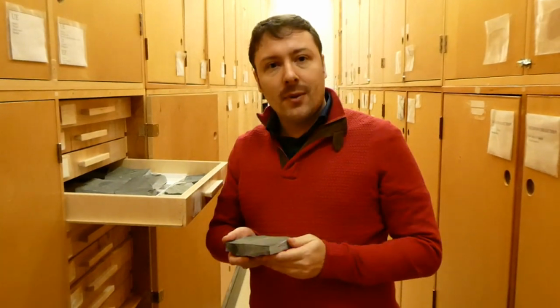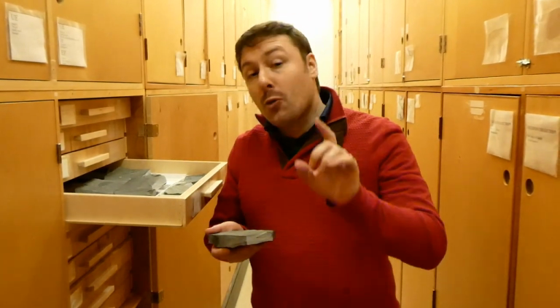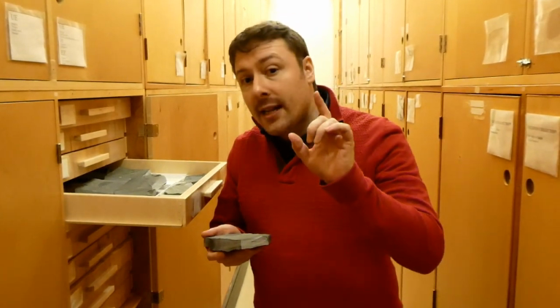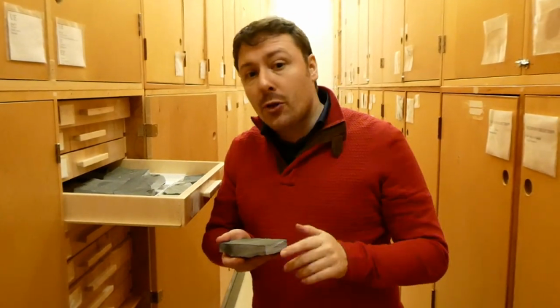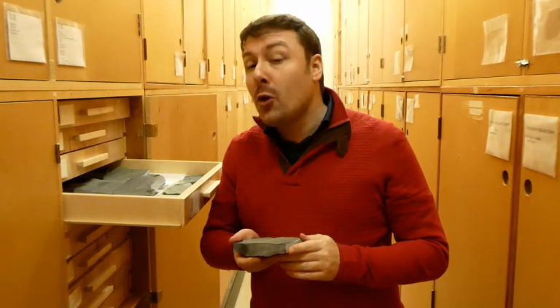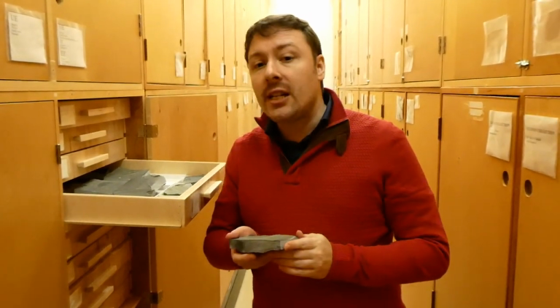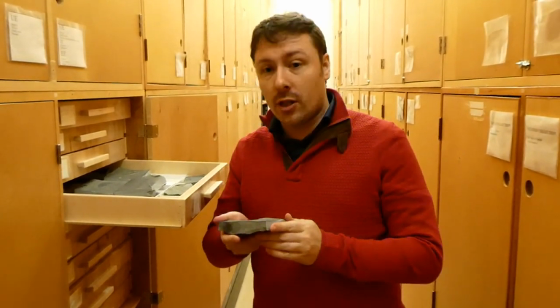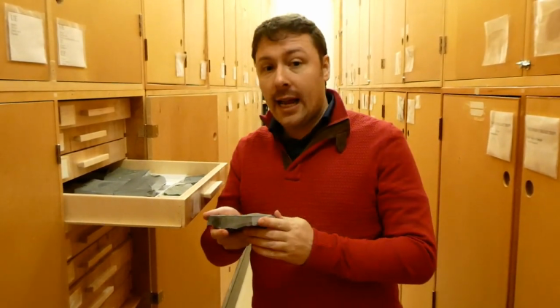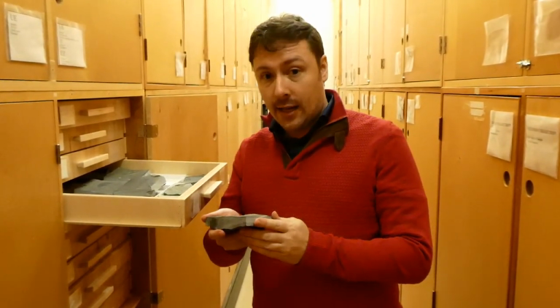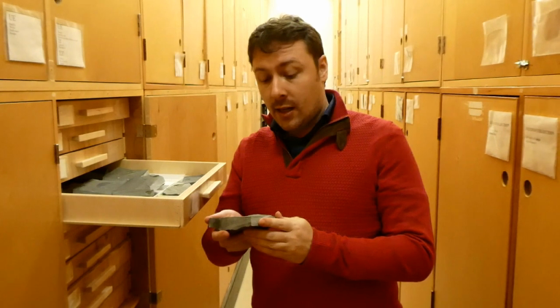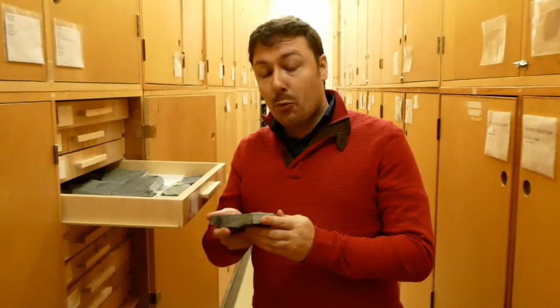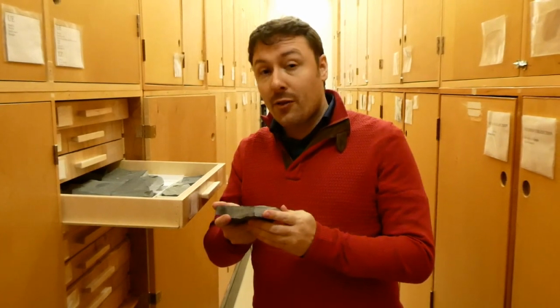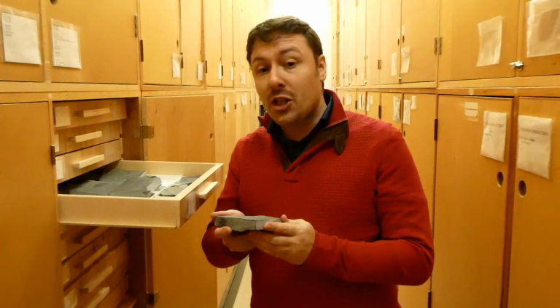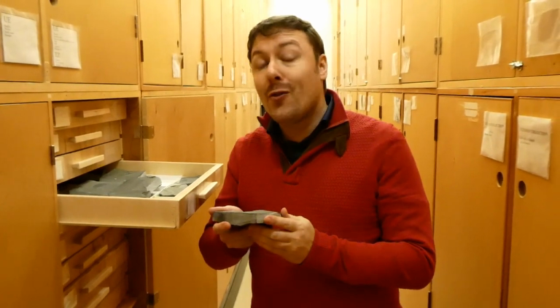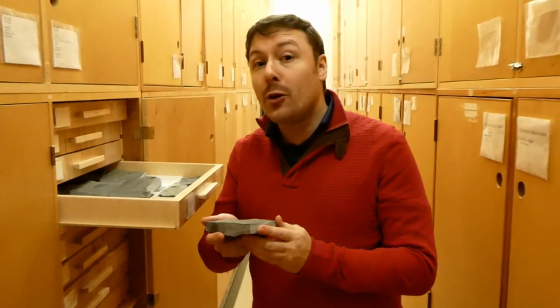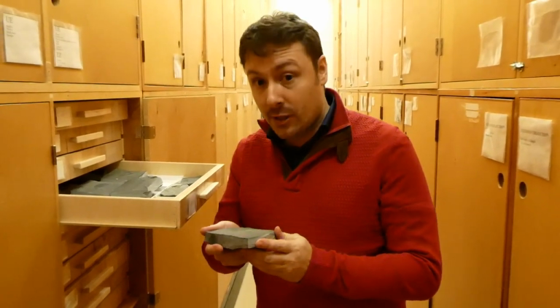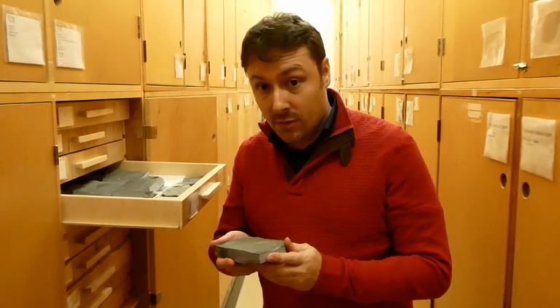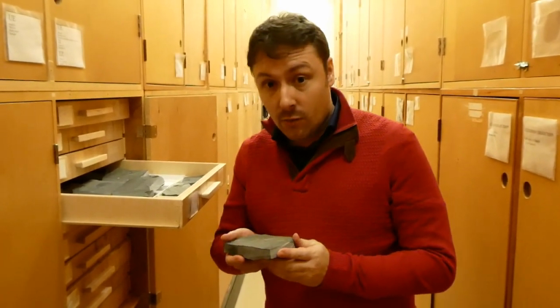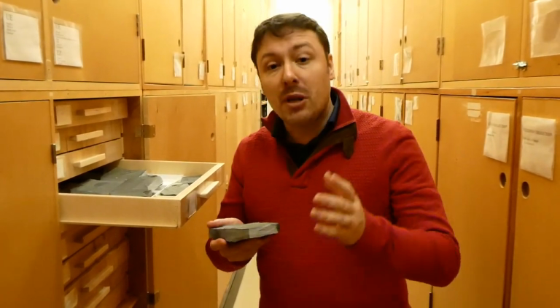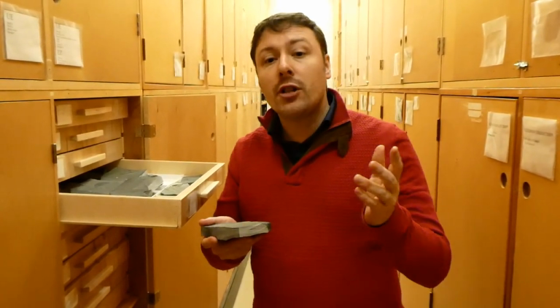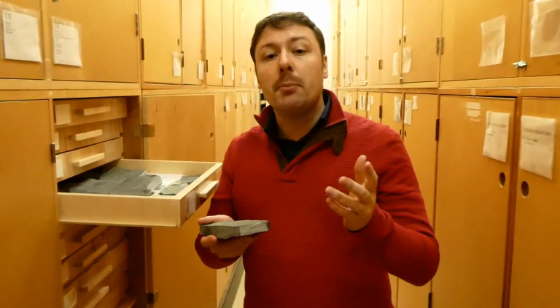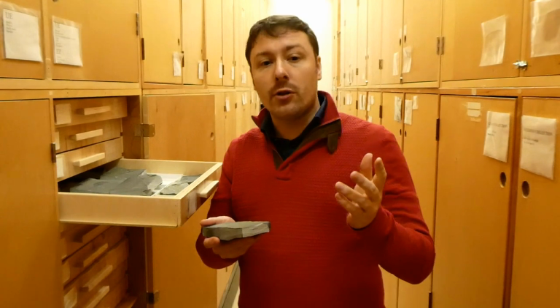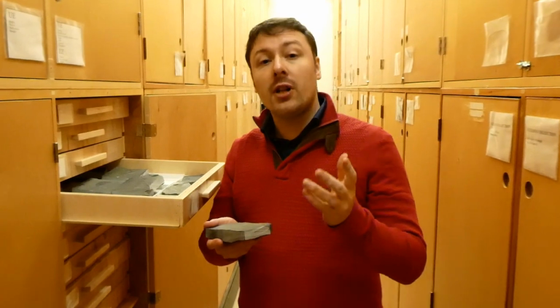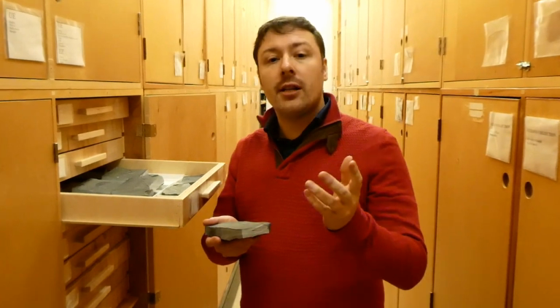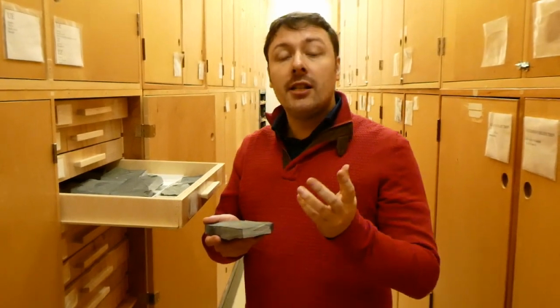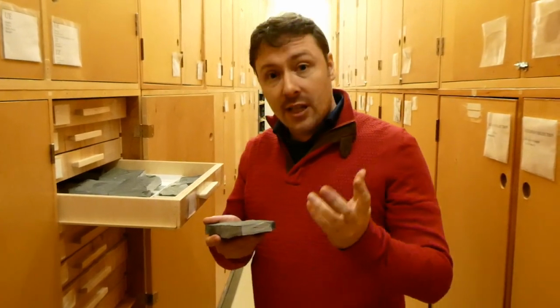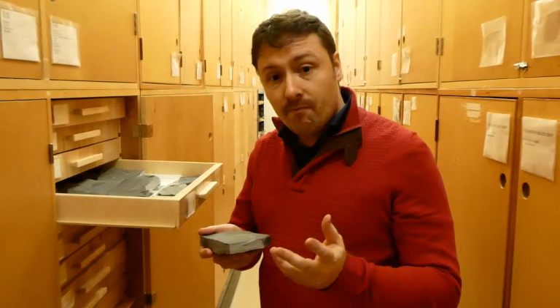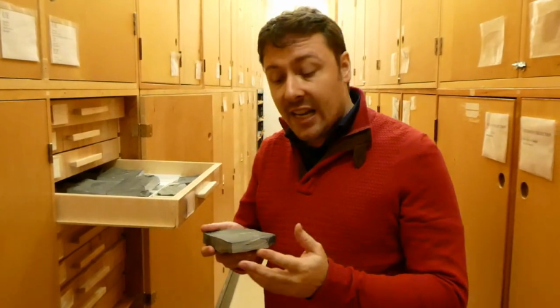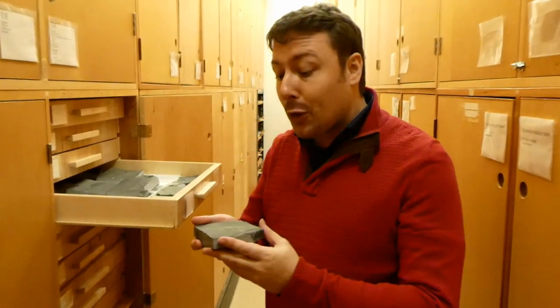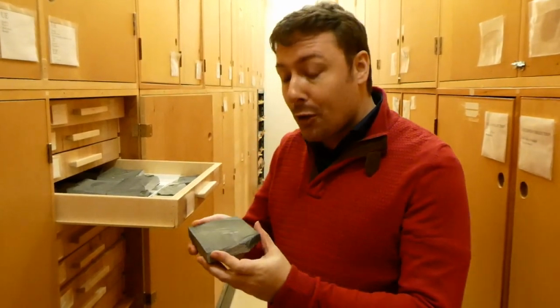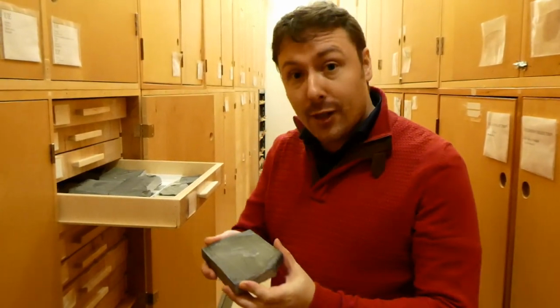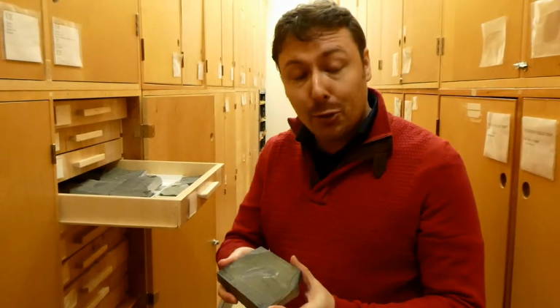But what has captured most of the attention in the last decade is the preservation of nervous systems, which can be particularly important to understand the affinity and evolution of these animals.